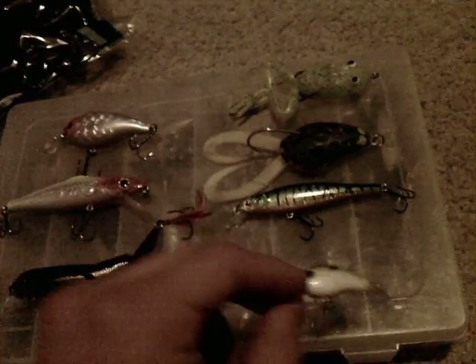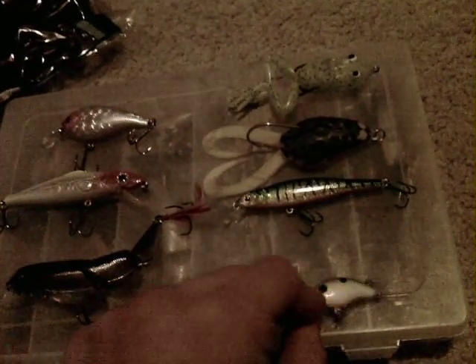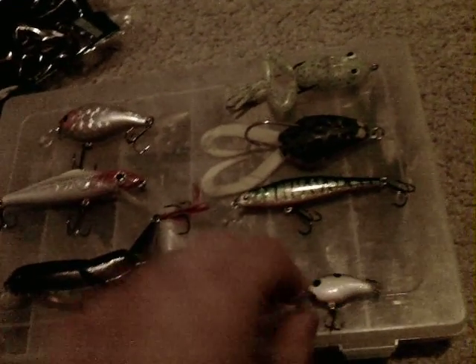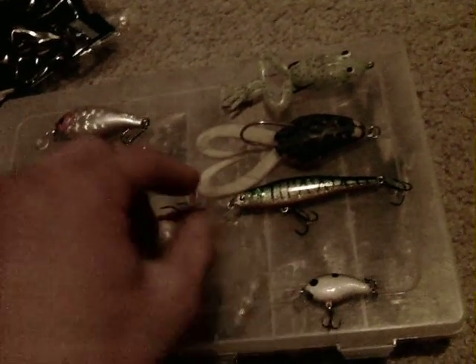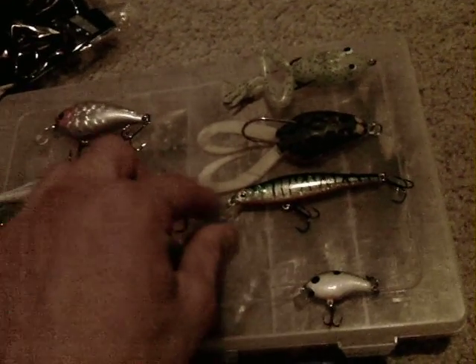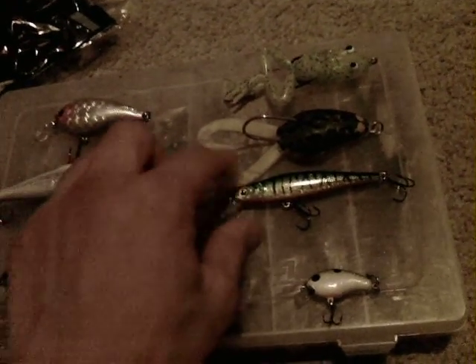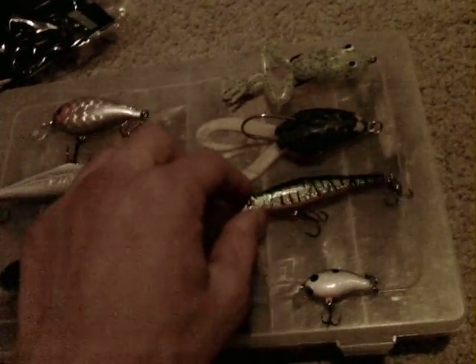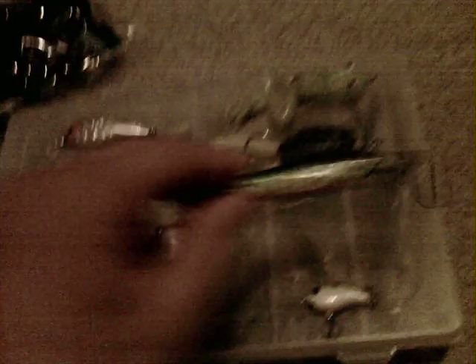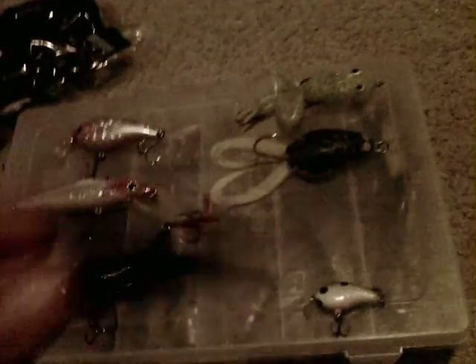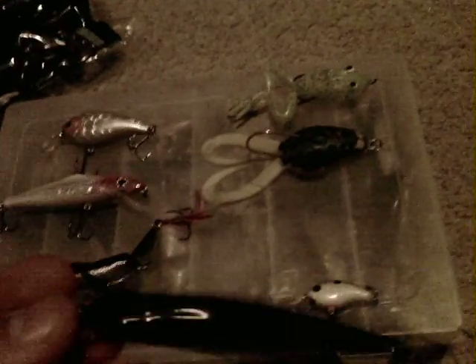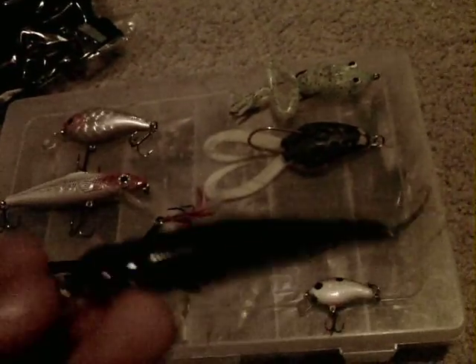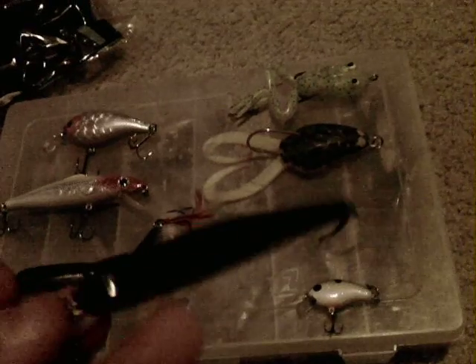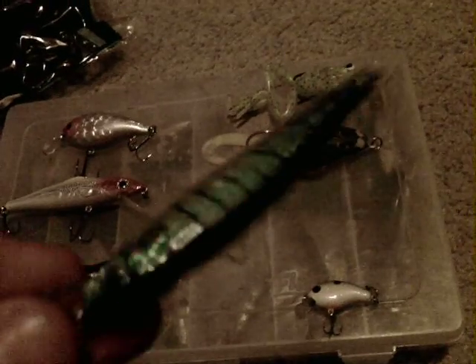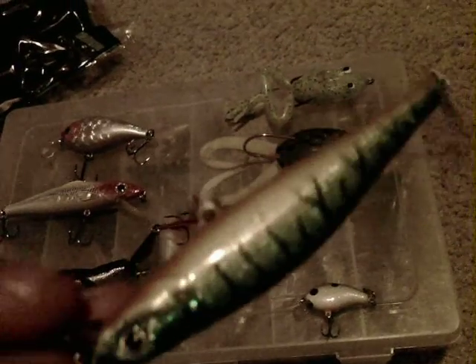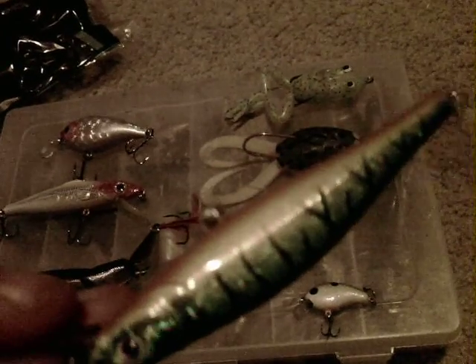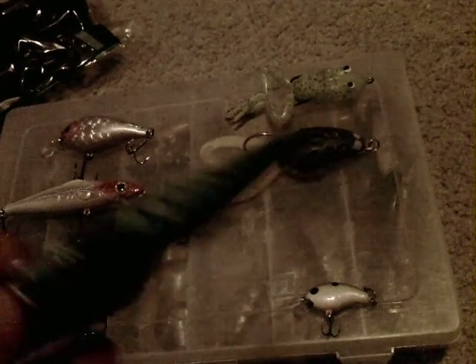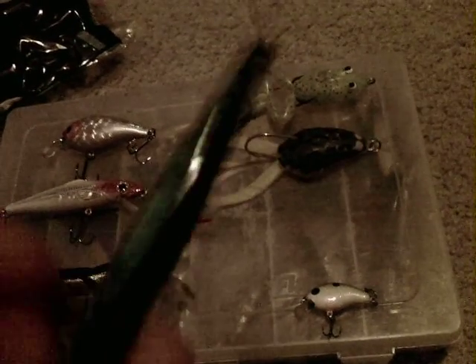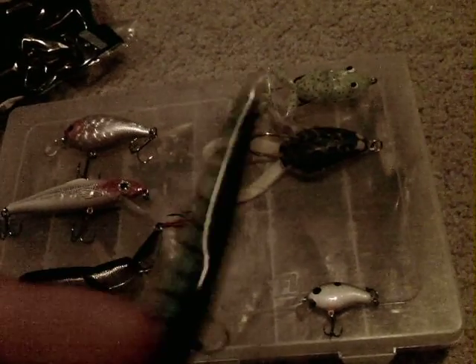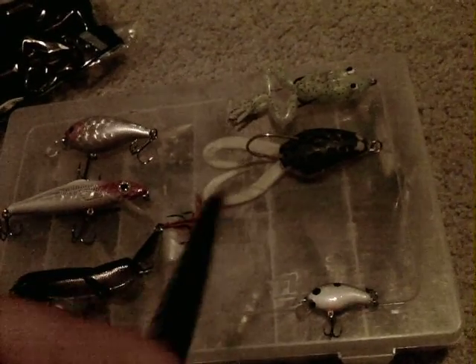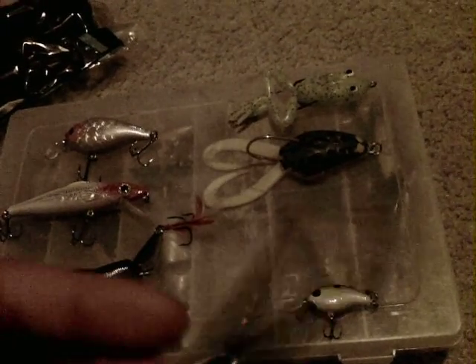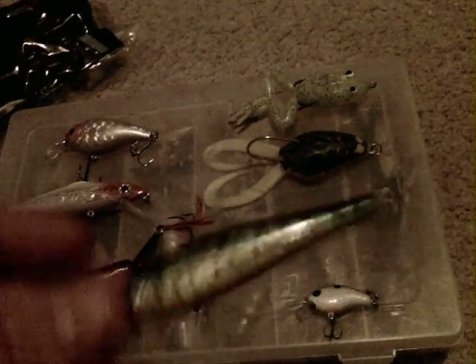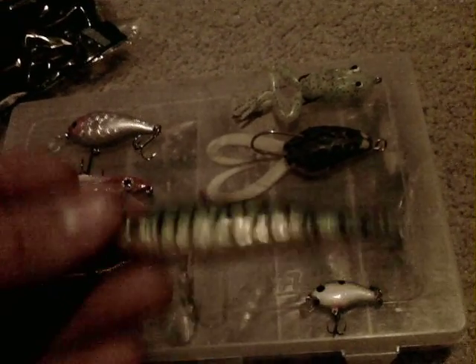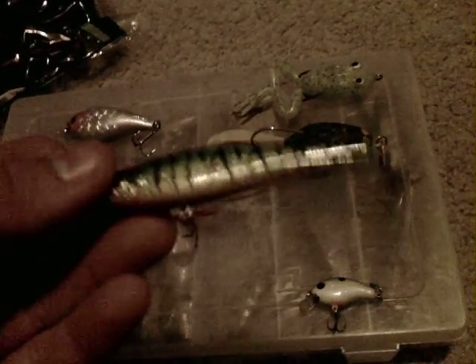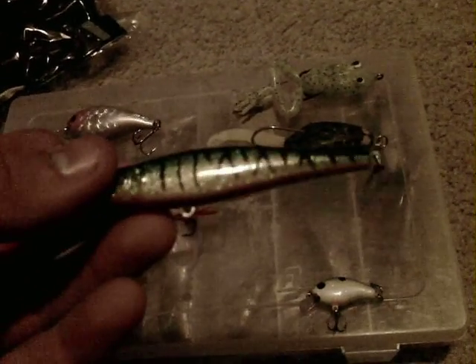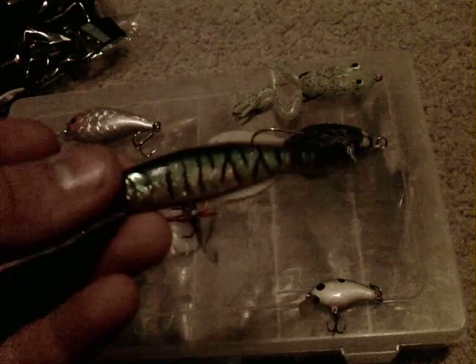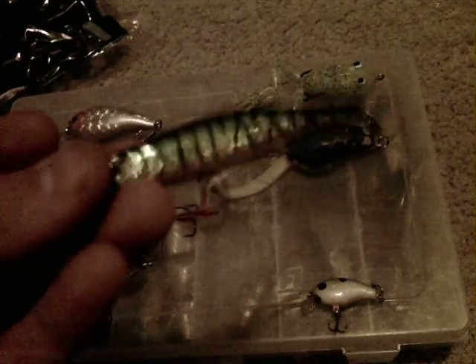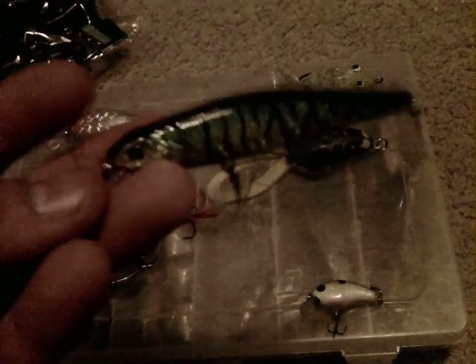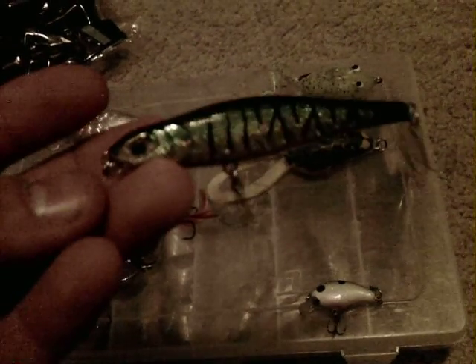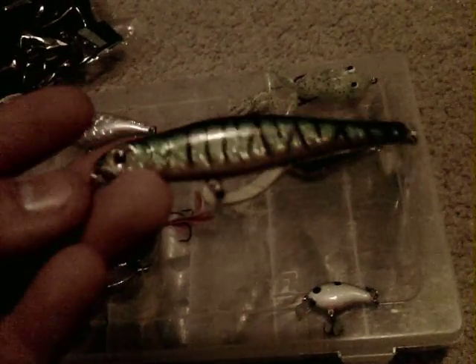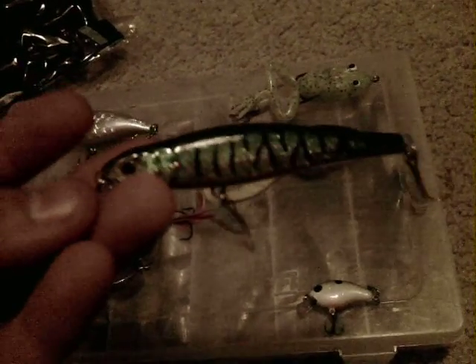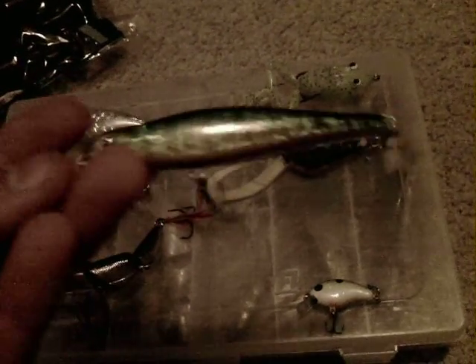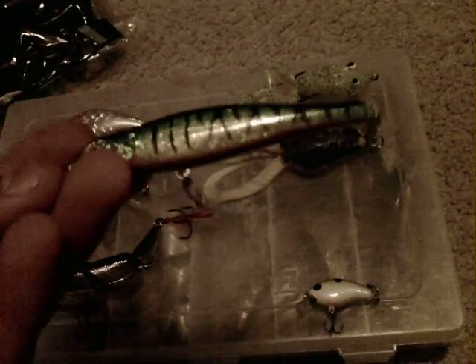This is the Matt Zulo Sario Minnow. If you haven't figured it out yet, I do love Matt Zulo products because they are cheap and they work fantastically.